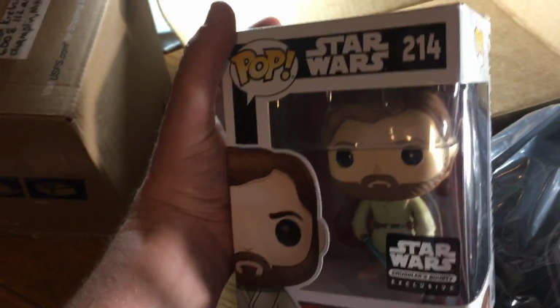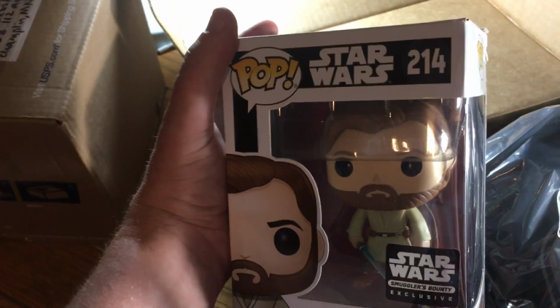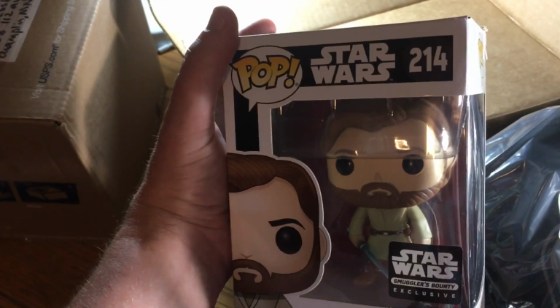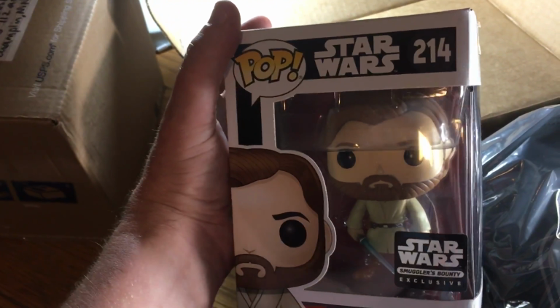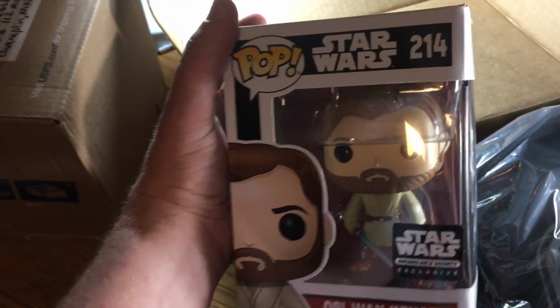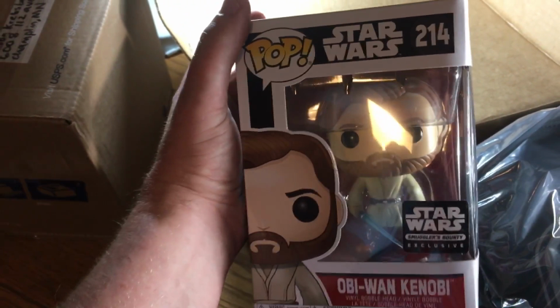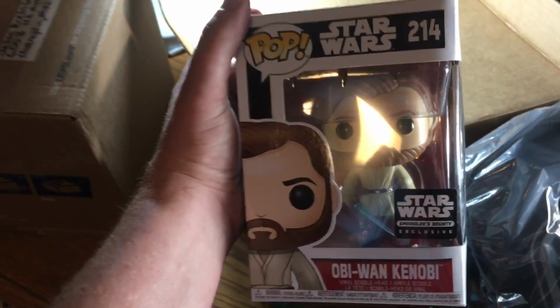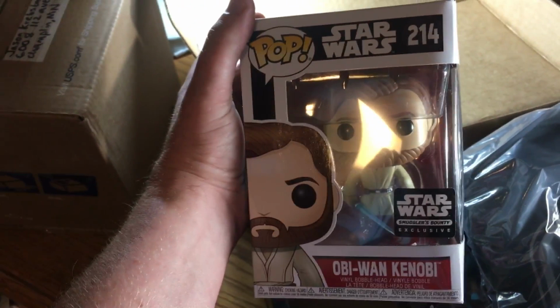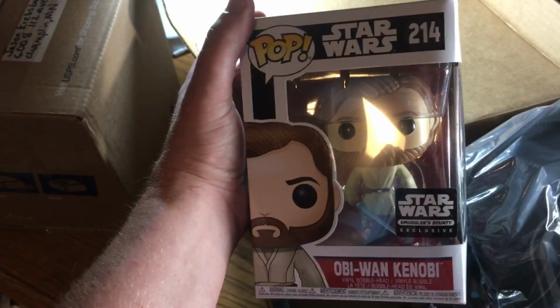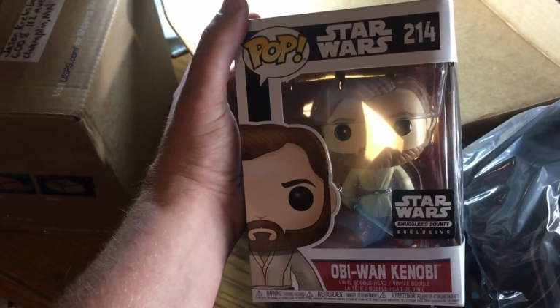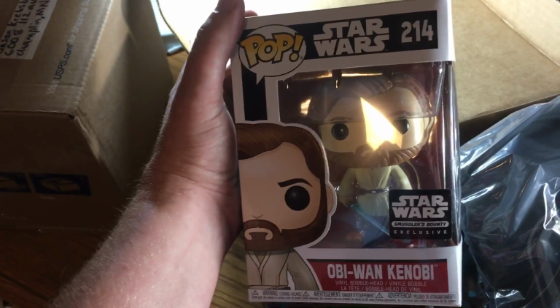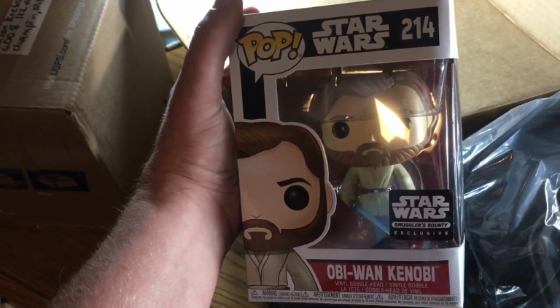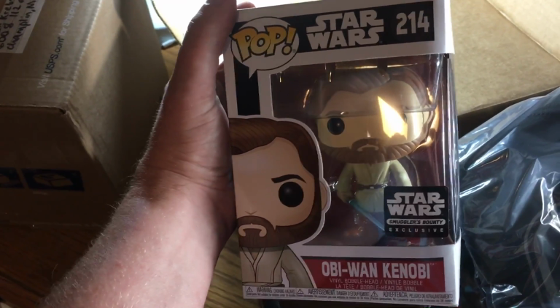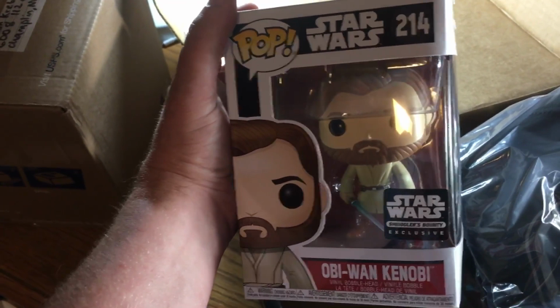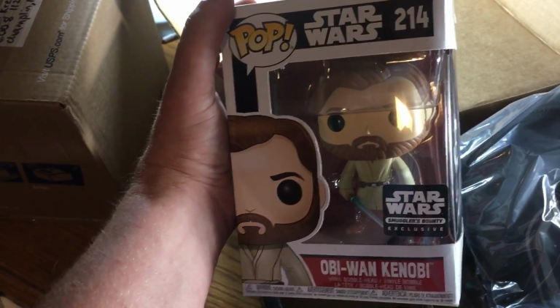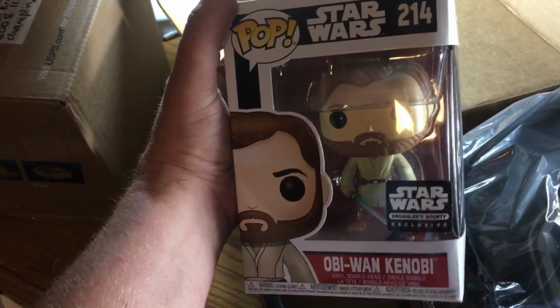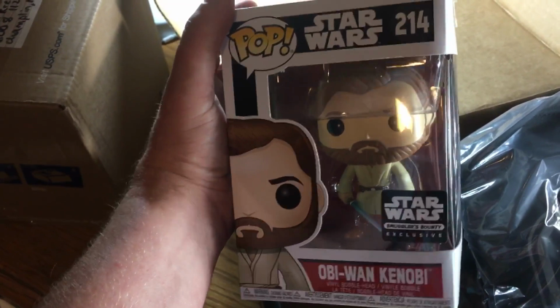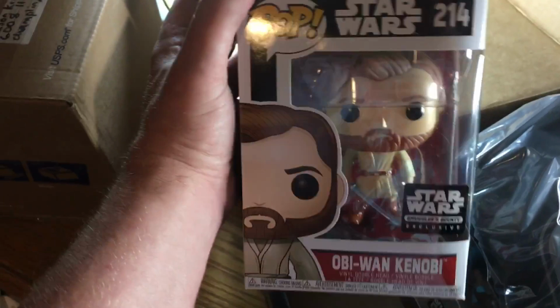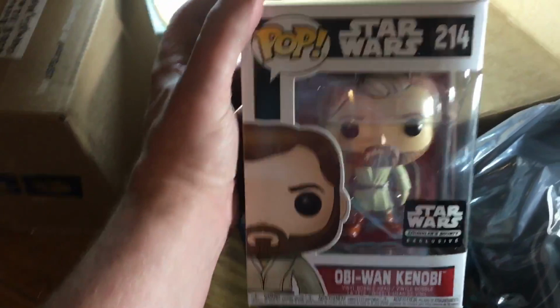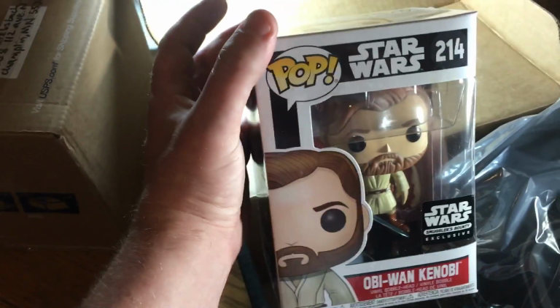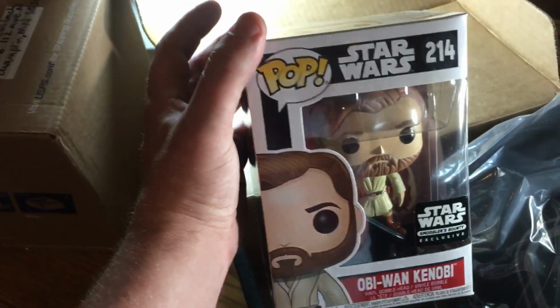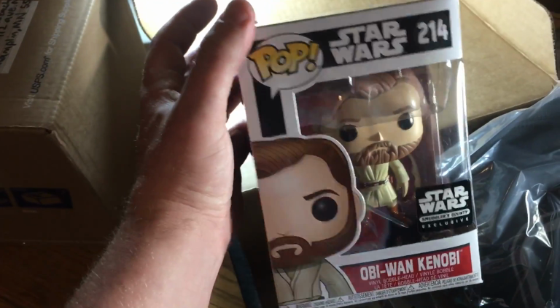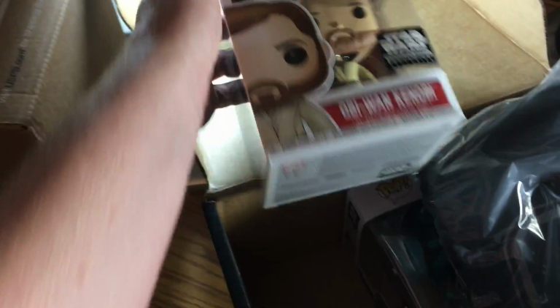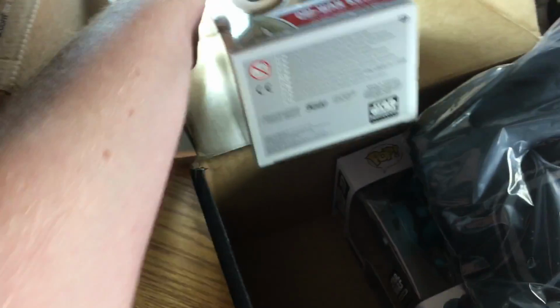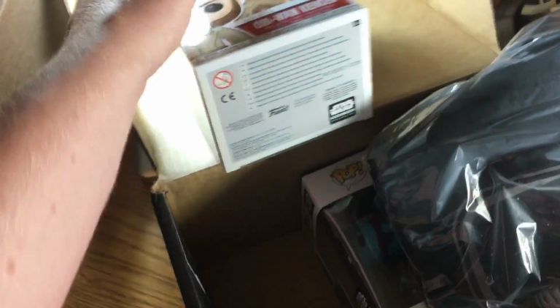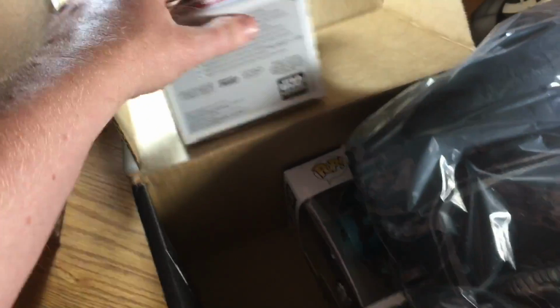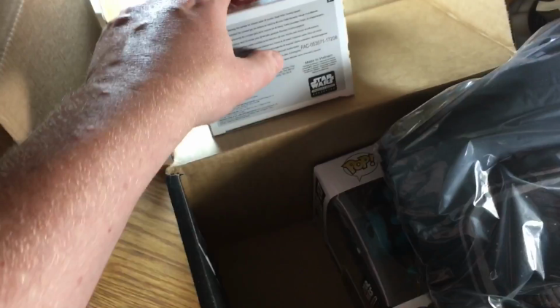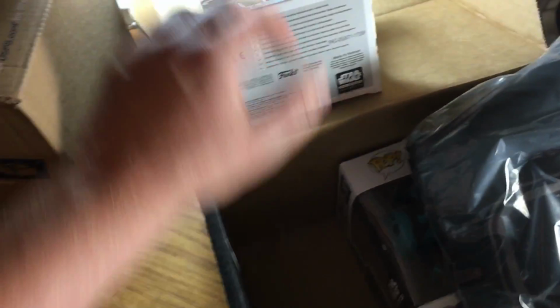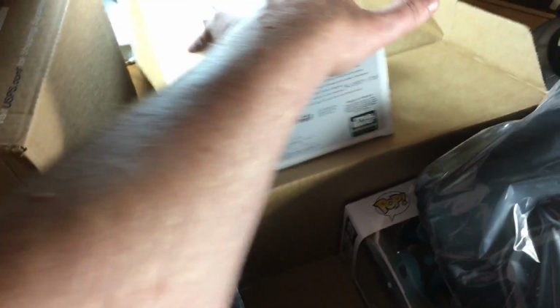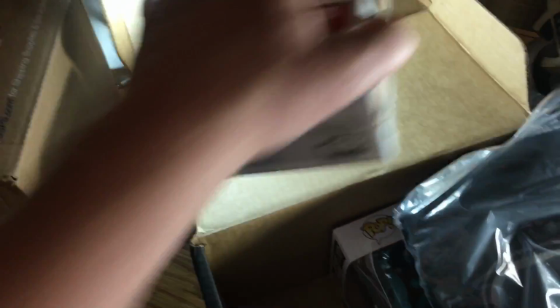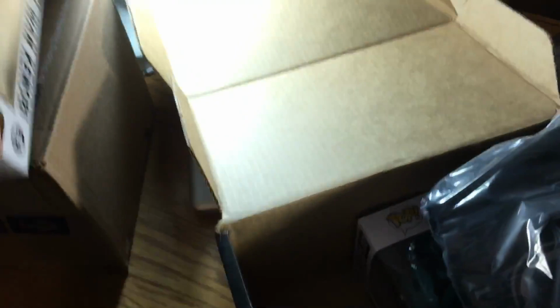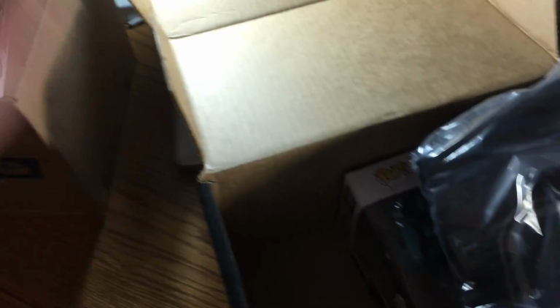I like that we're getting some of the prequel characters again, like Qui-Gon. Very cool, I'm happy with that.